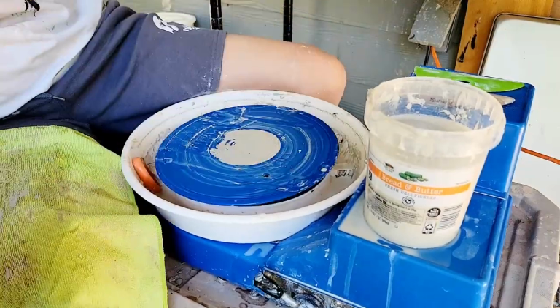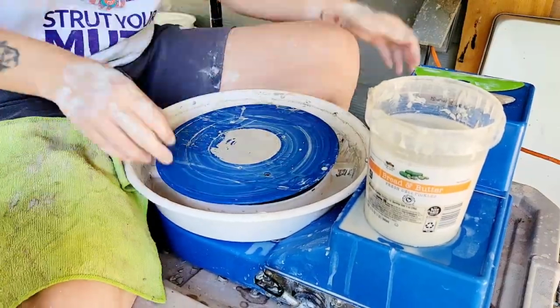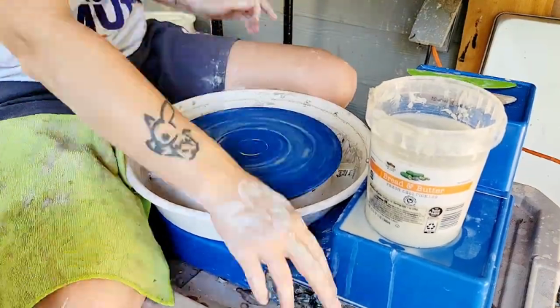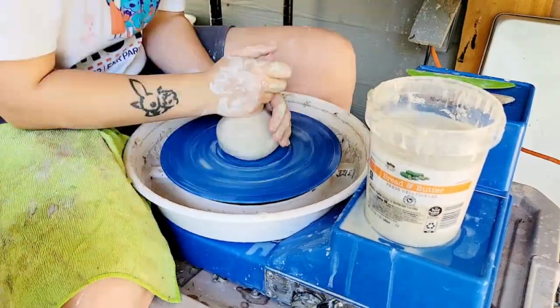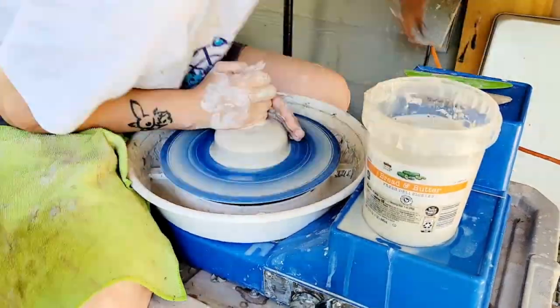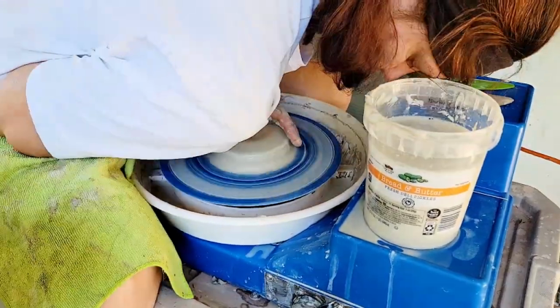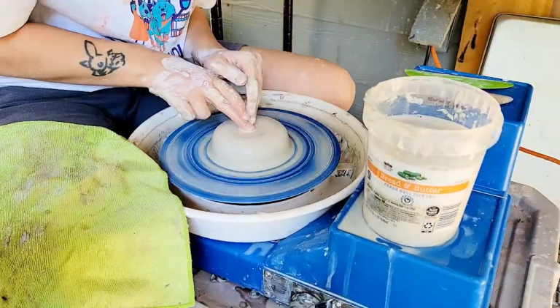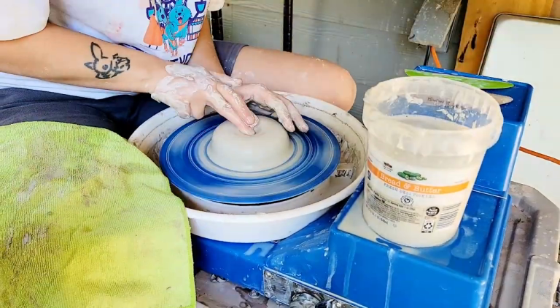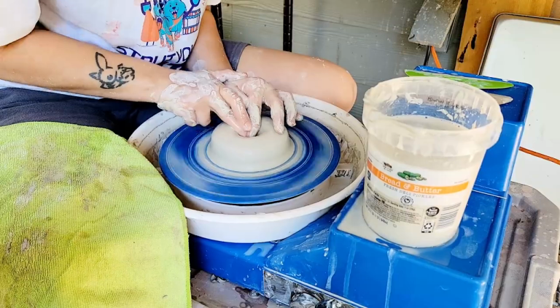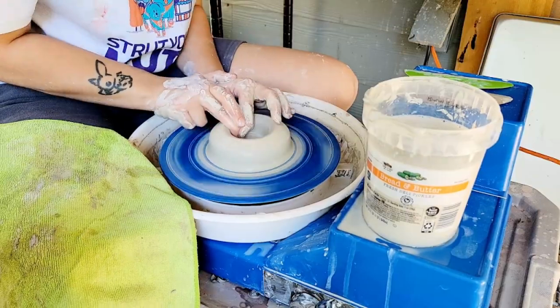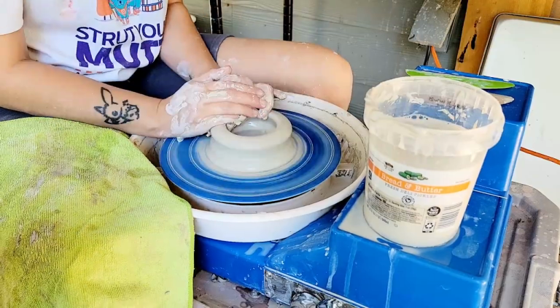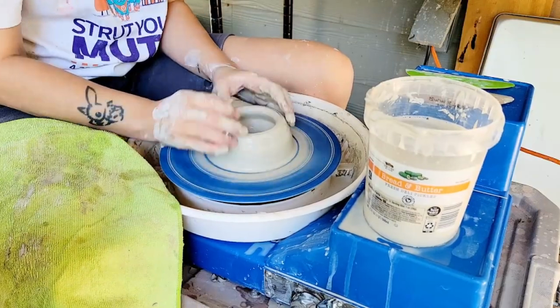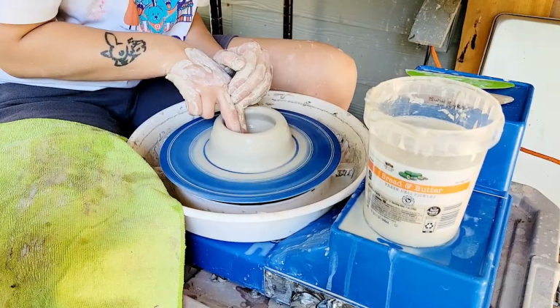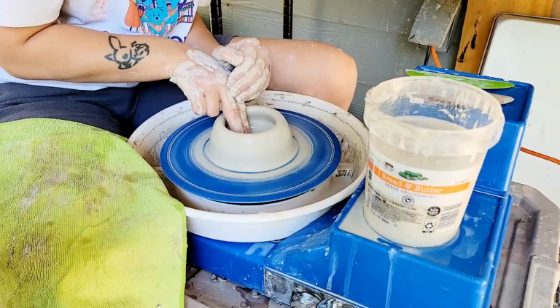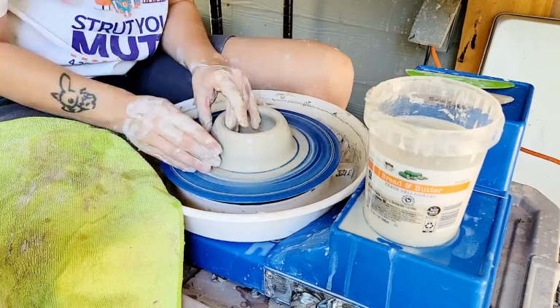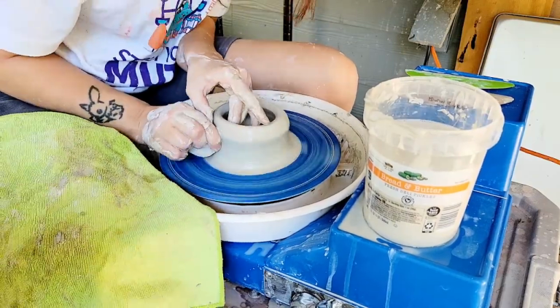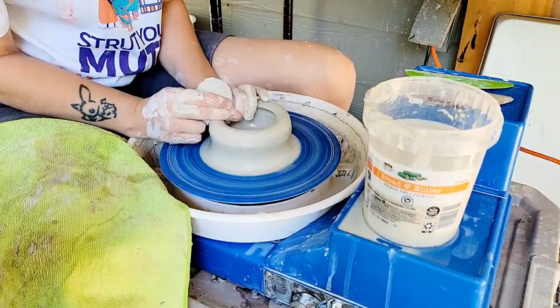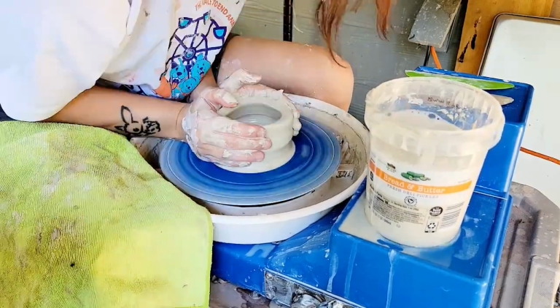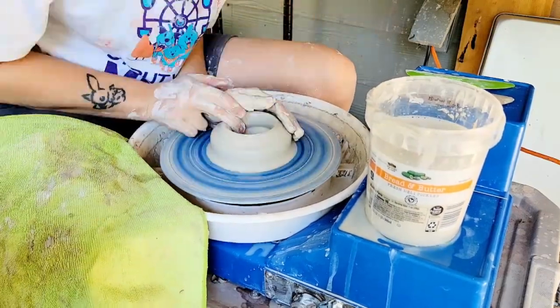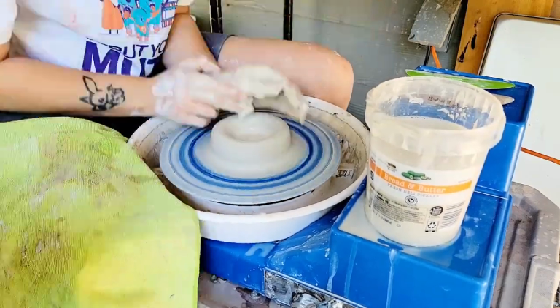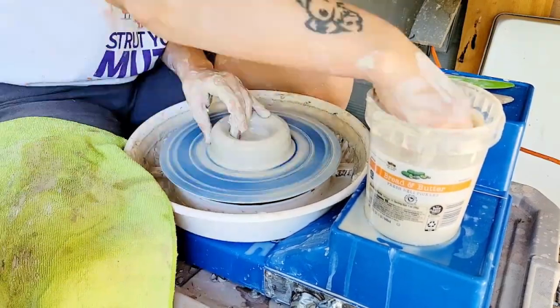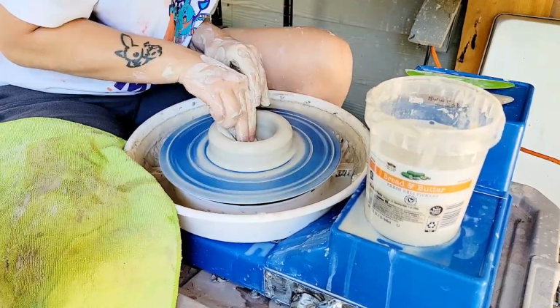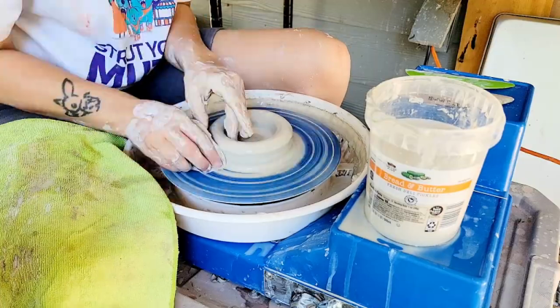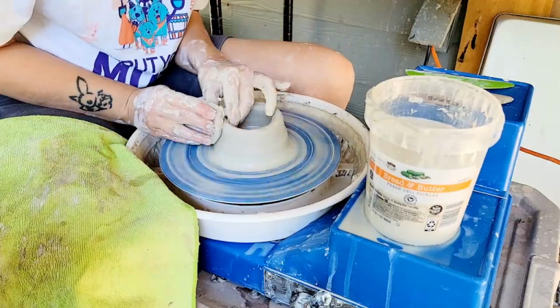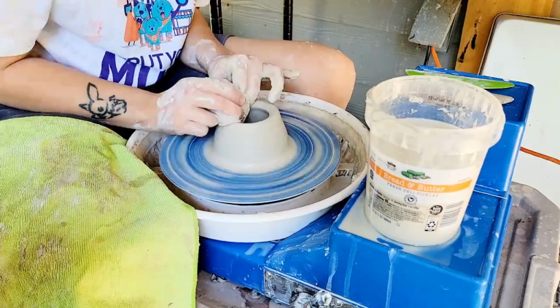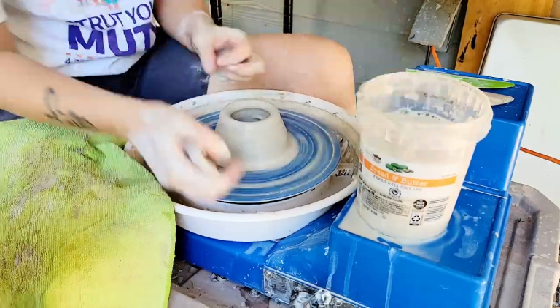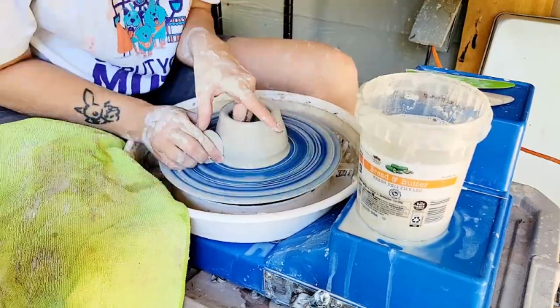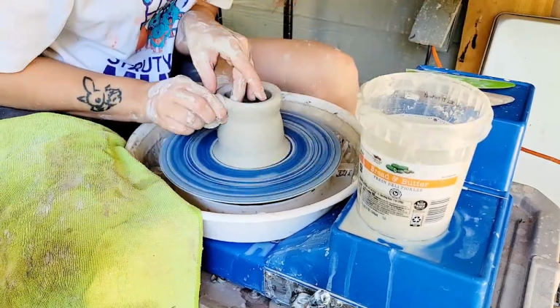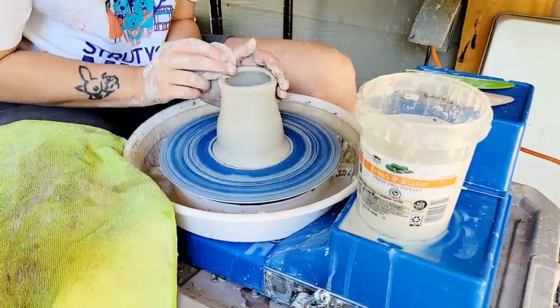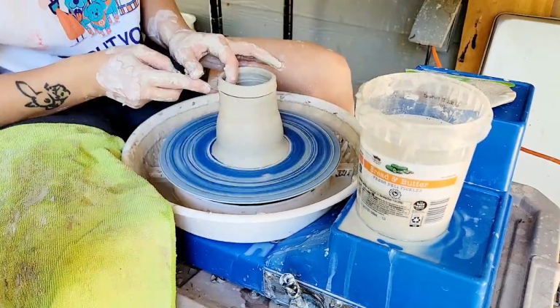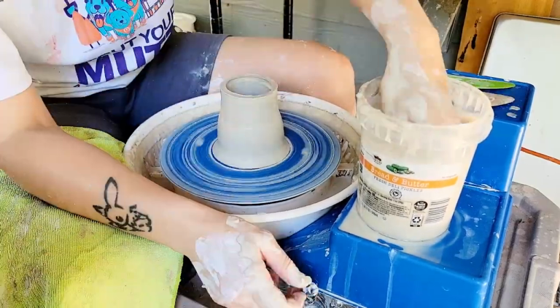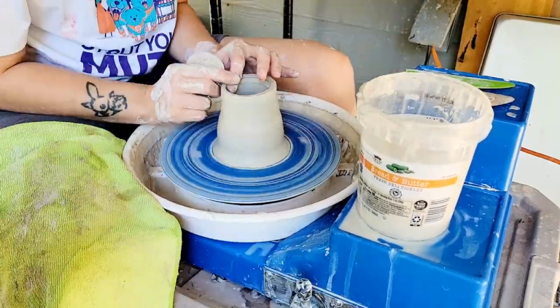I love clay bodies that create their own visual or textural interest for exposed, partially raw body work. I like to leave parts of my pots unglazed to demonstrate the beauty of the raw clay as part of my design in many cases.